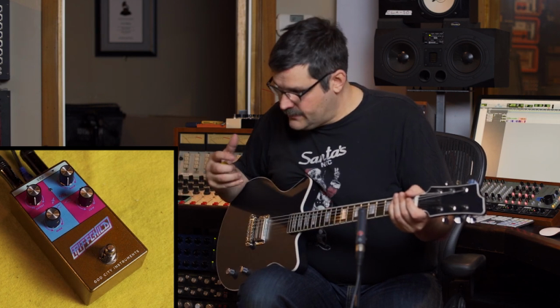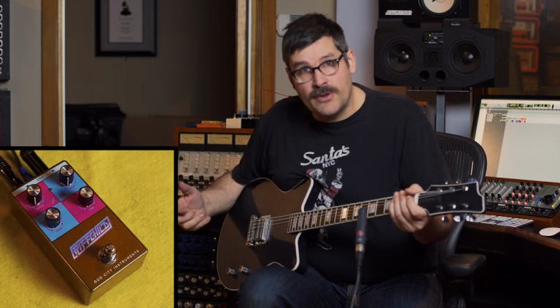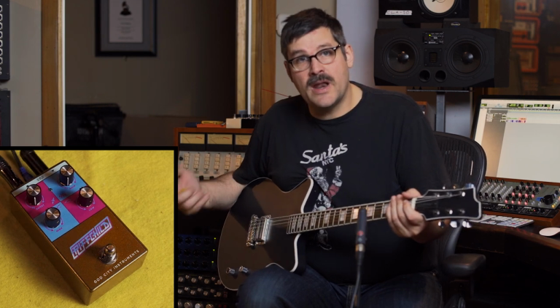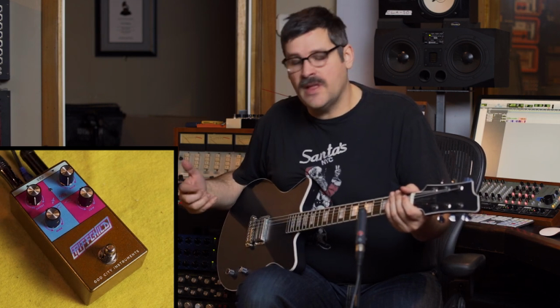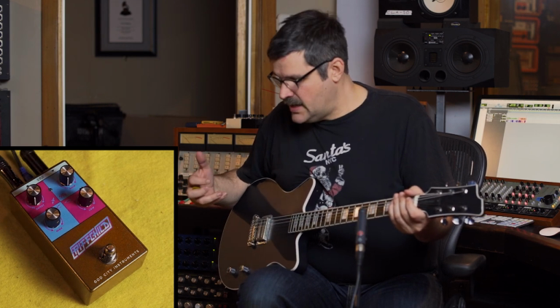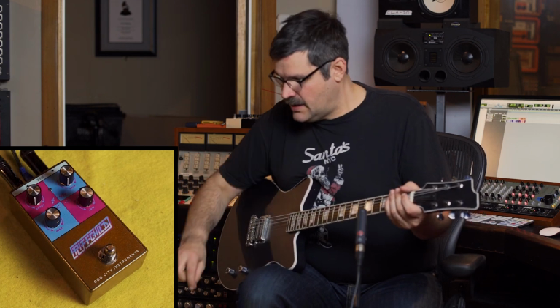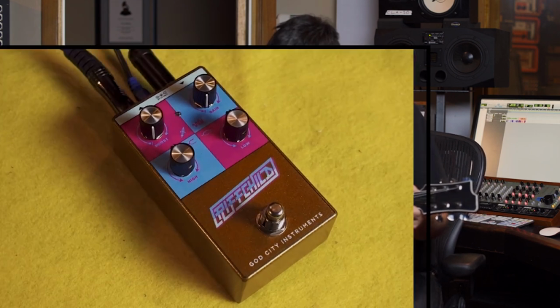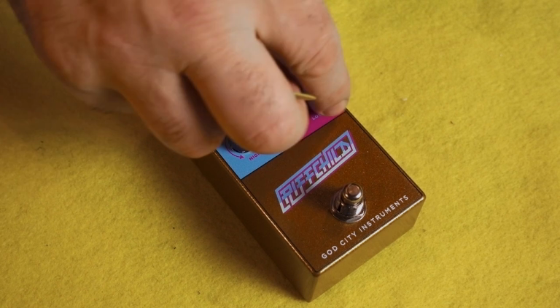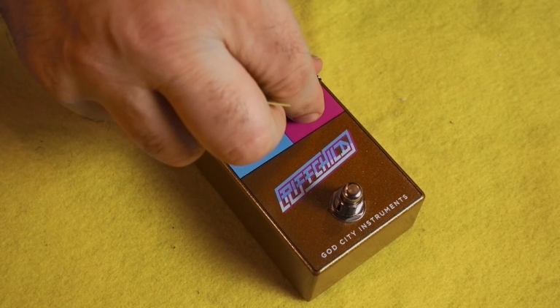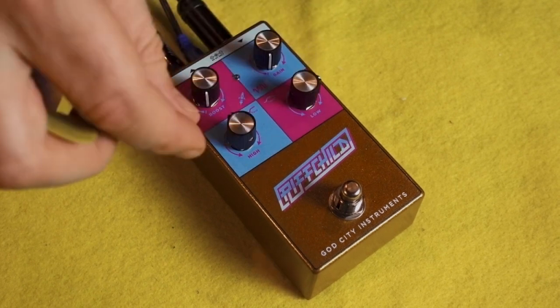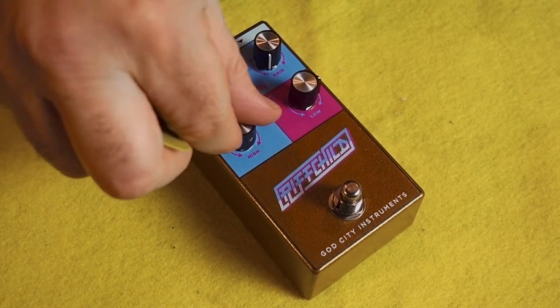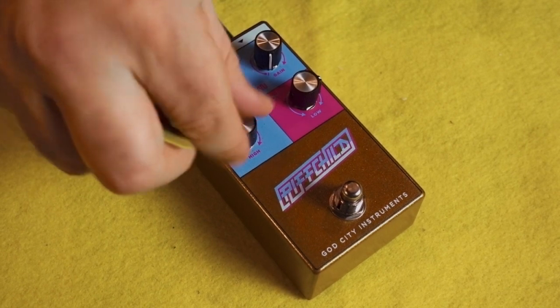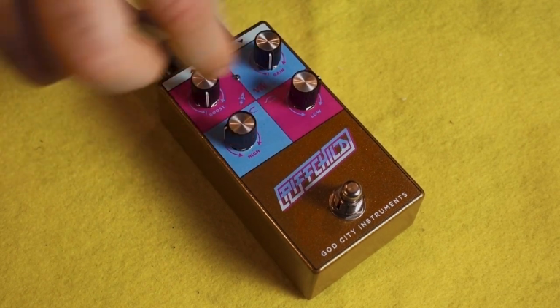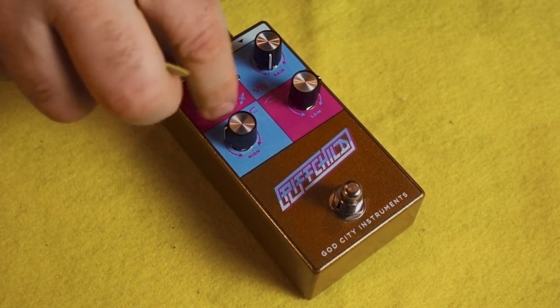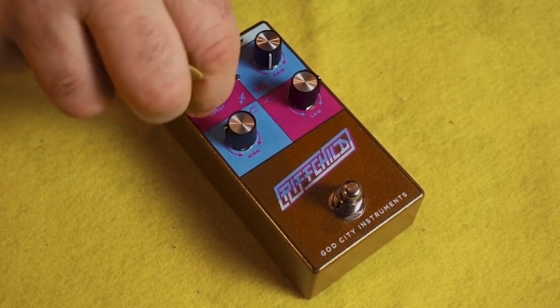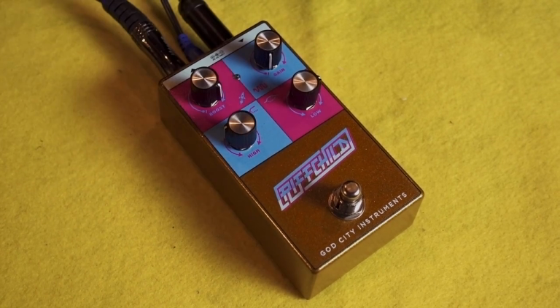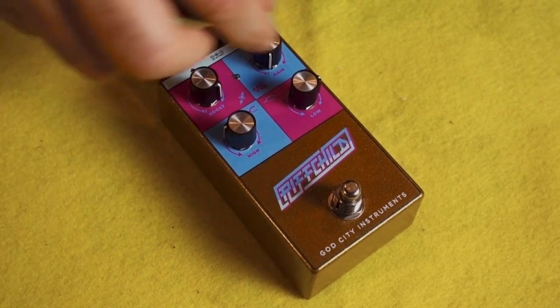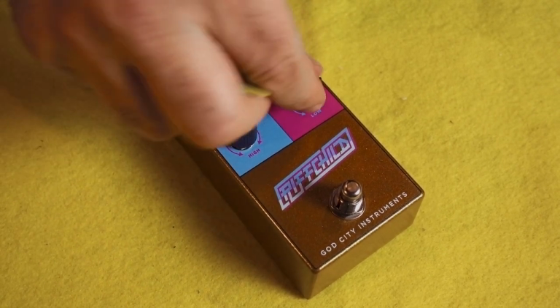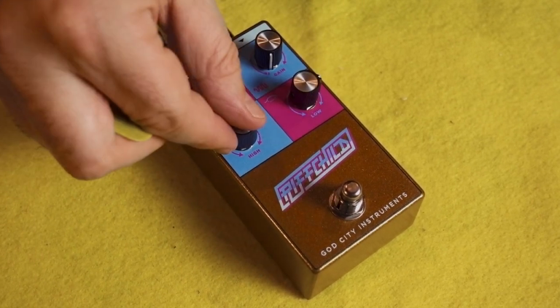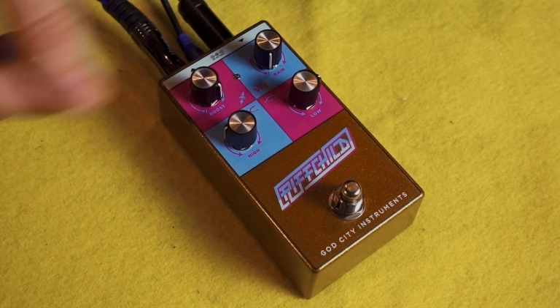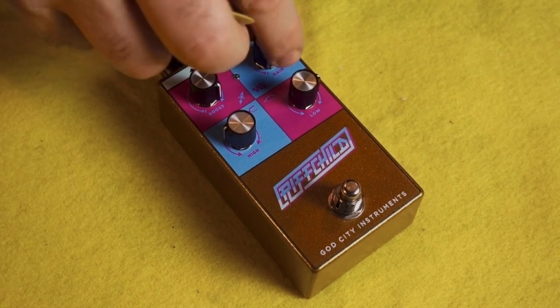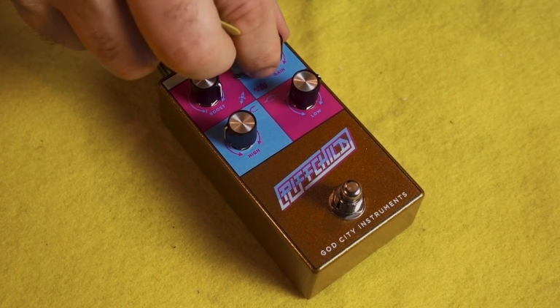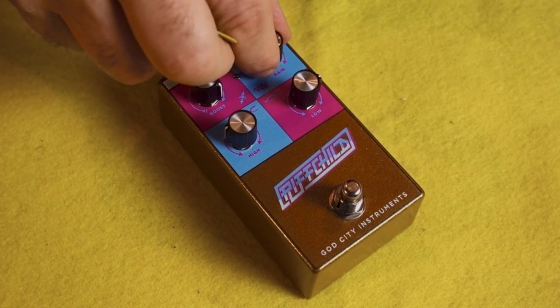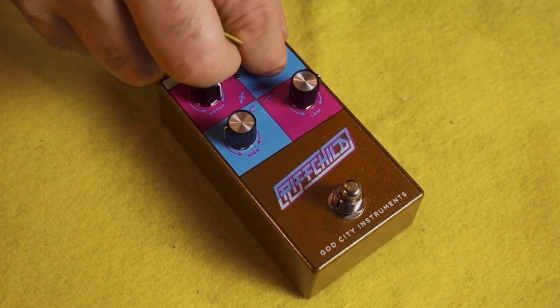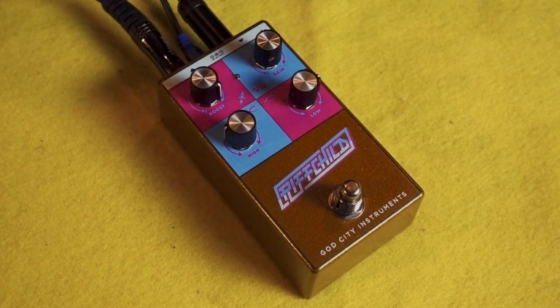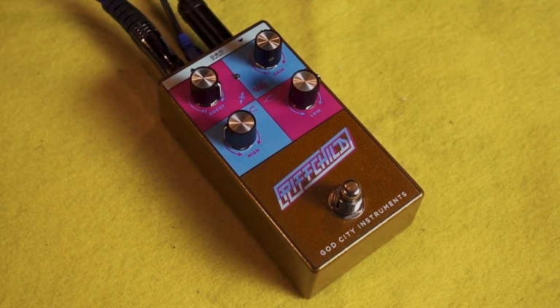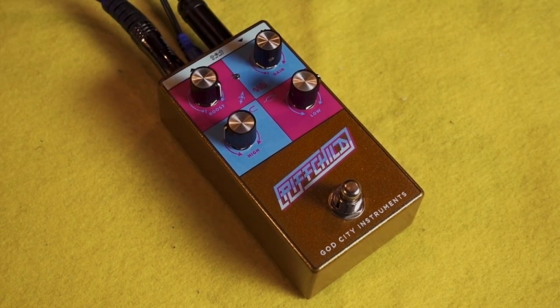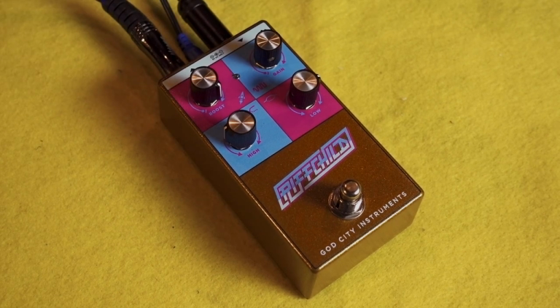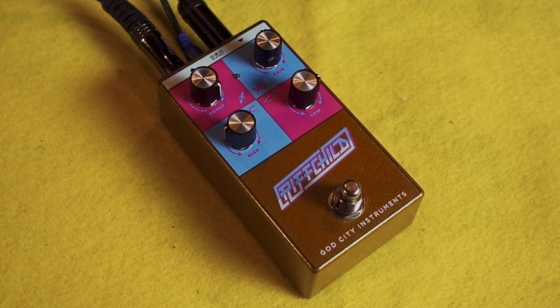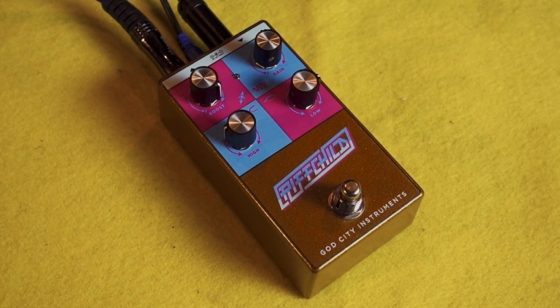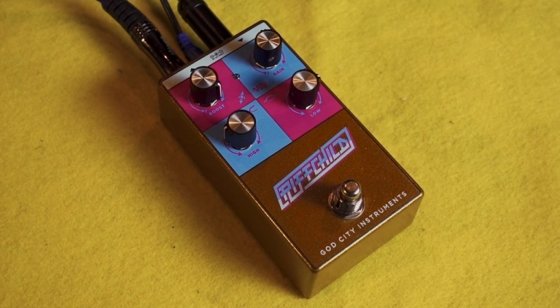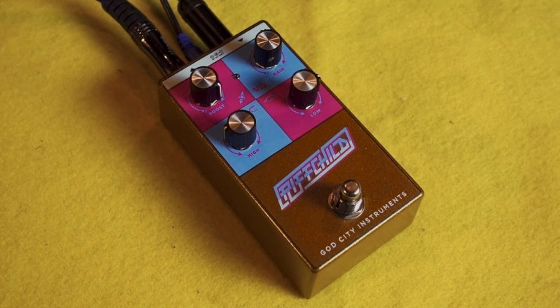For example, if we want to have a really thick, doomed-out sound, we can really crank up the boost, crank up the low, turn down the high a little bit, give it a medium amount of gain. Maybe roll the tone knob on our guitar off just a hair.